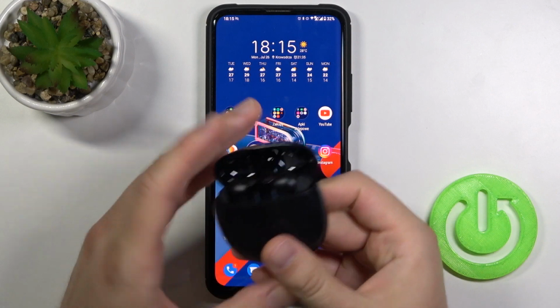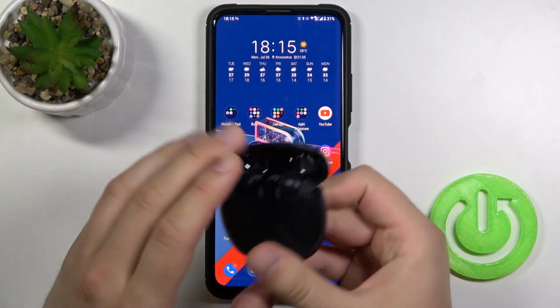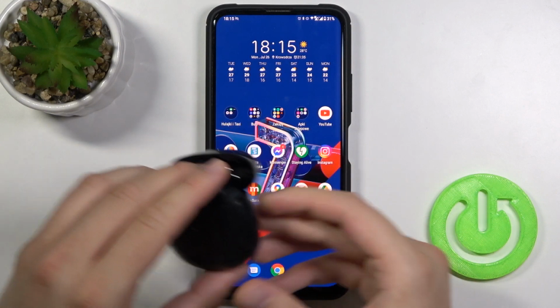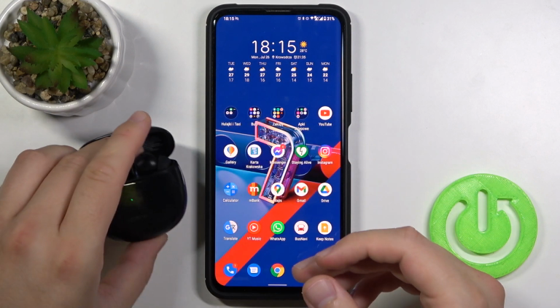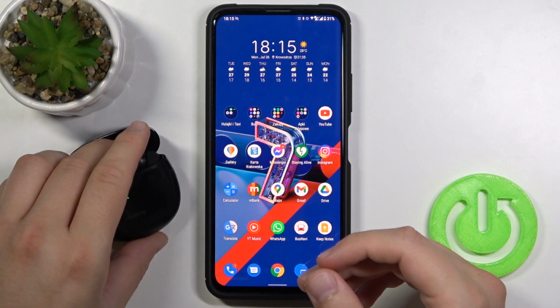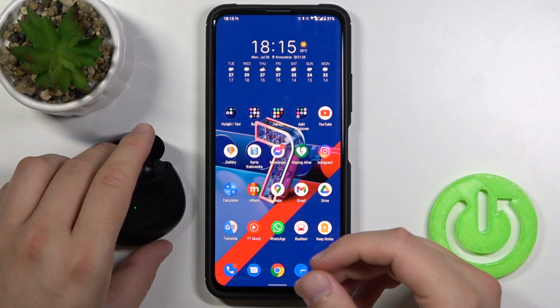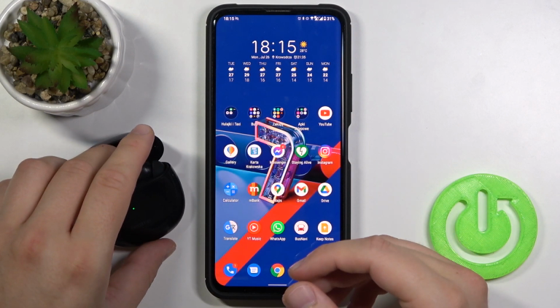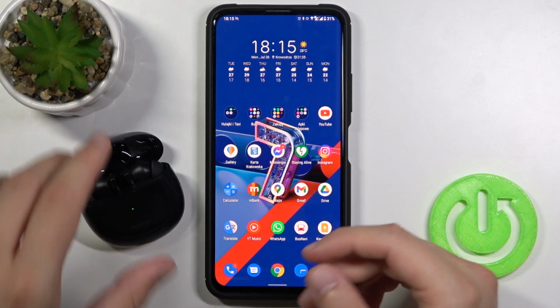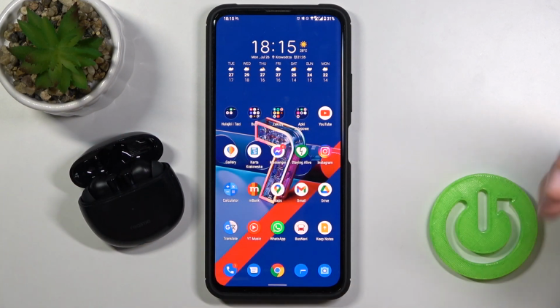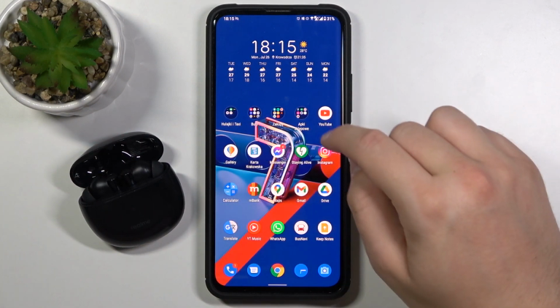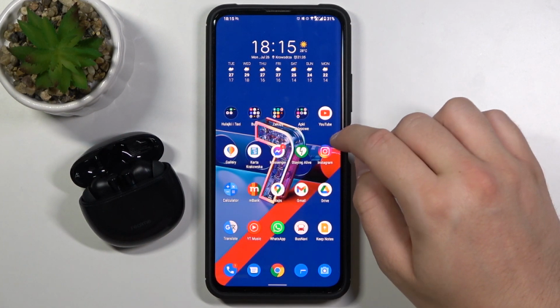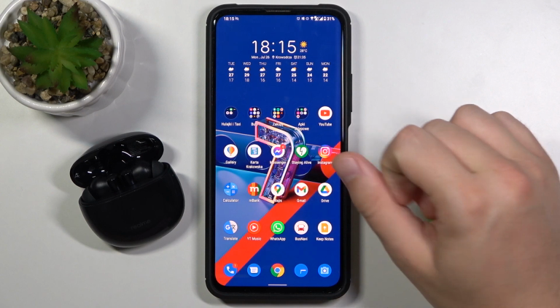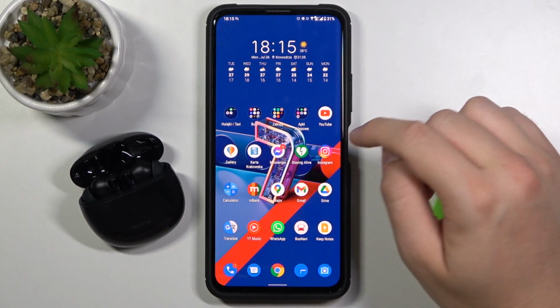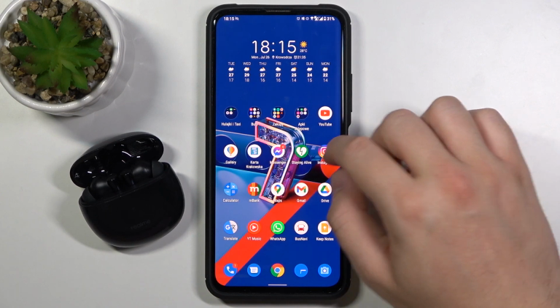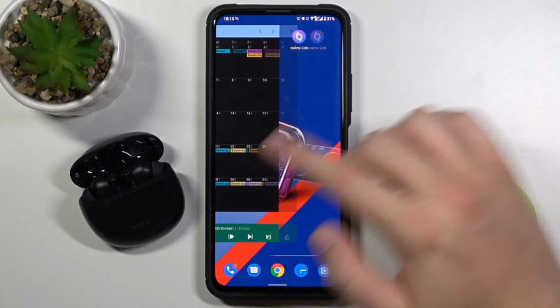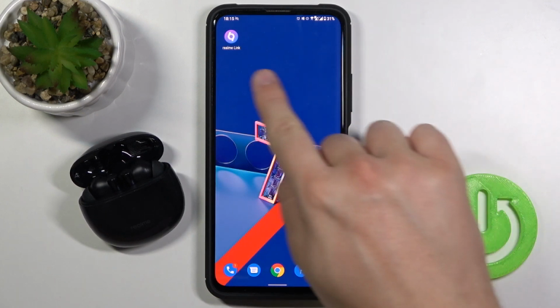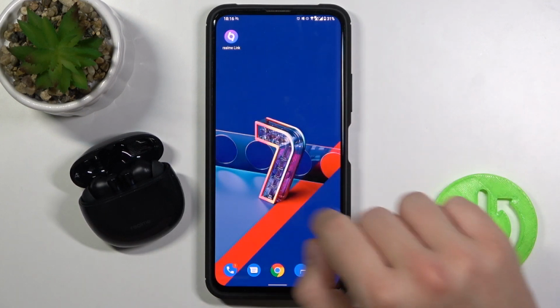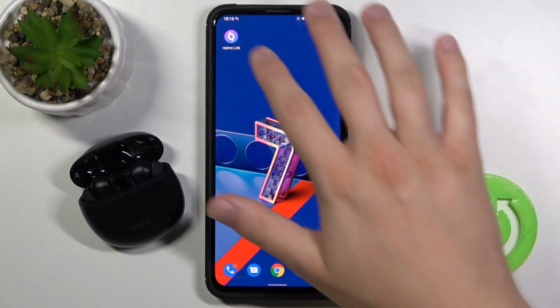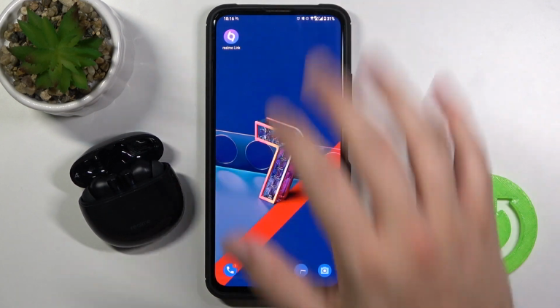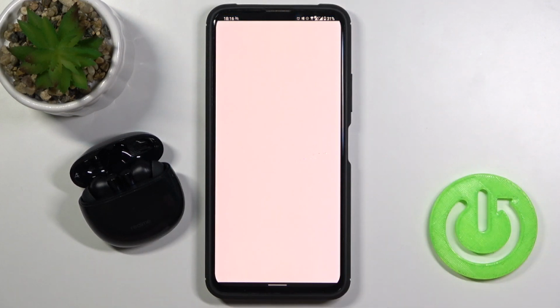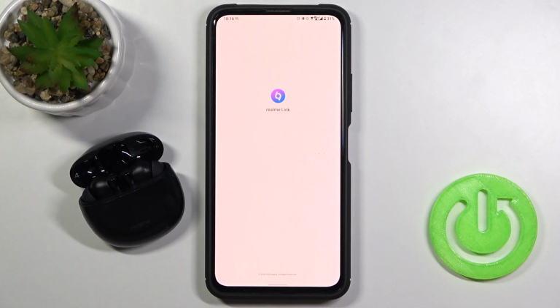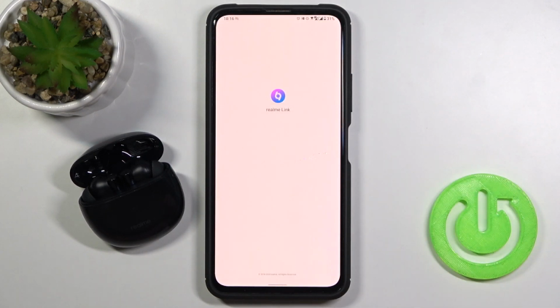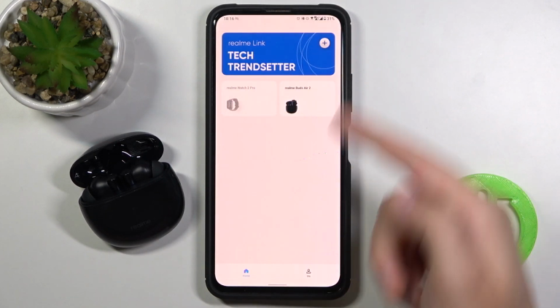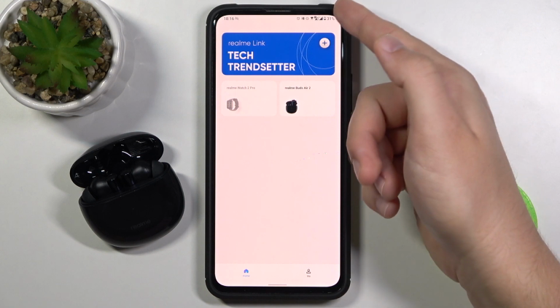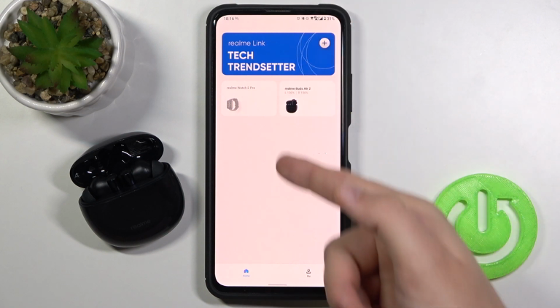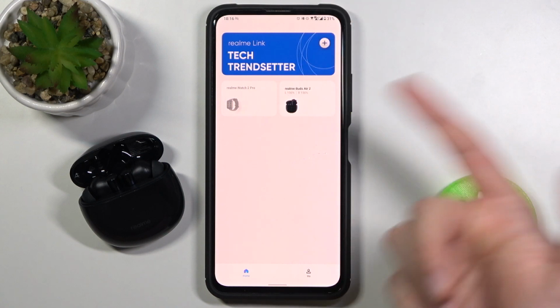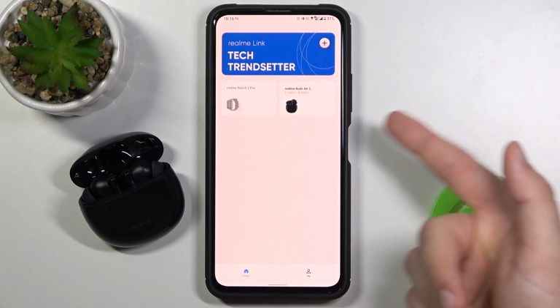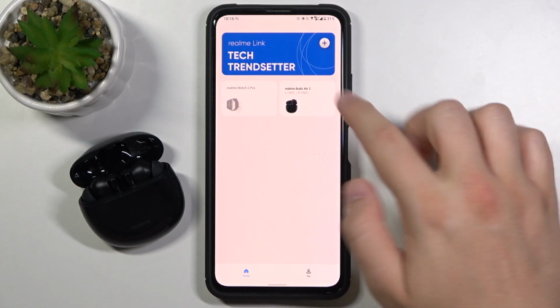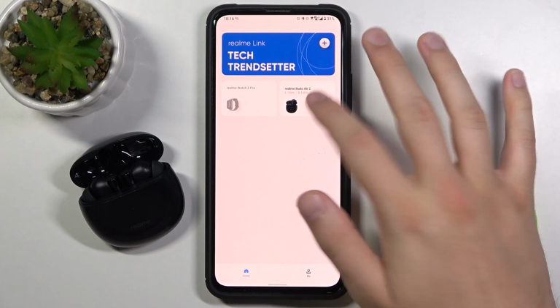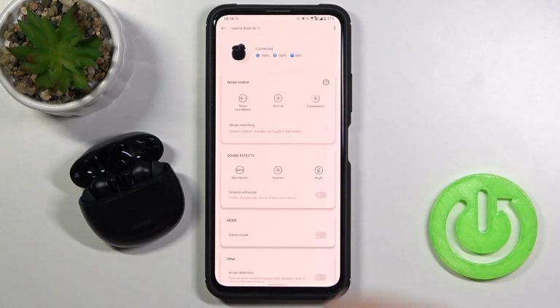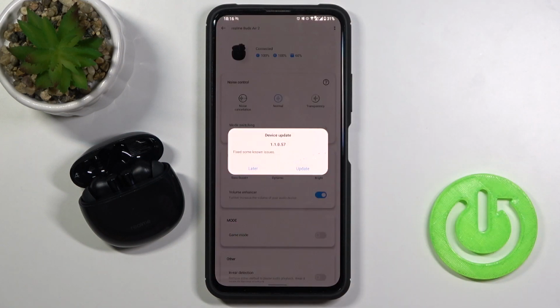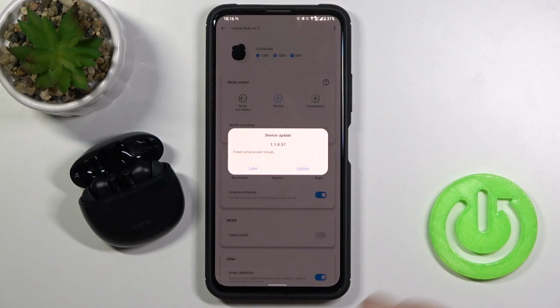First, you have to open the charging case of your Realme Buds Air 2. Next, you have to go to your Realme Link application. You also have to enable Bluetooth and then open your Realme AirPods.